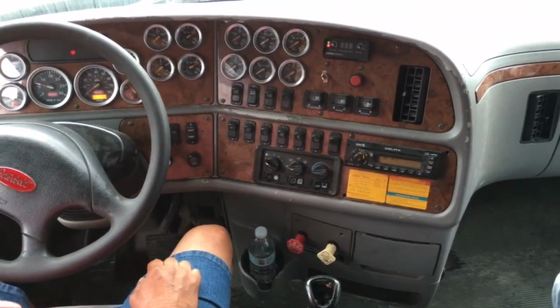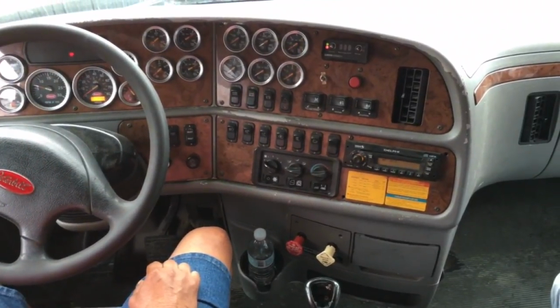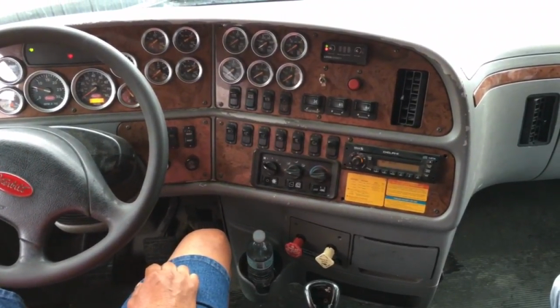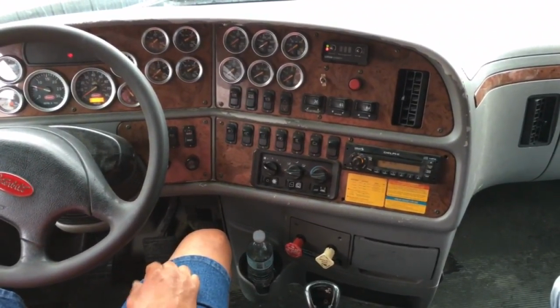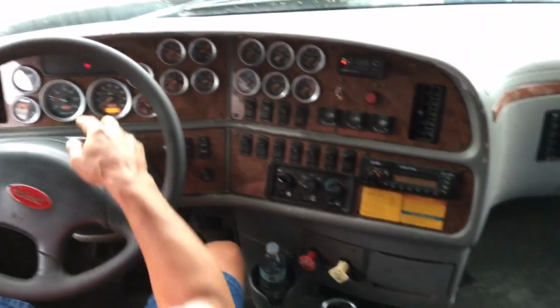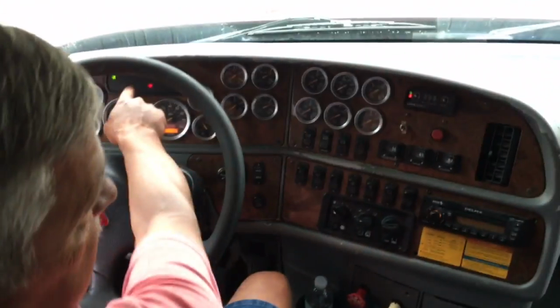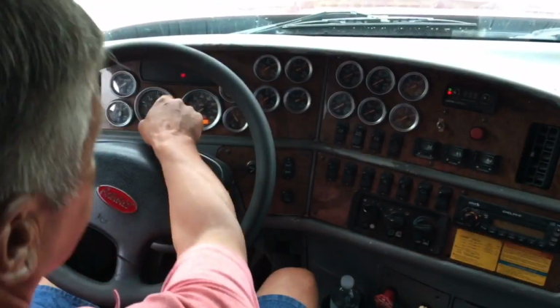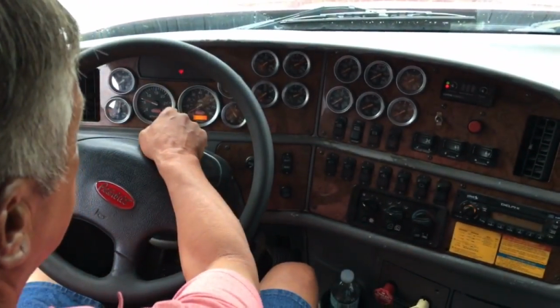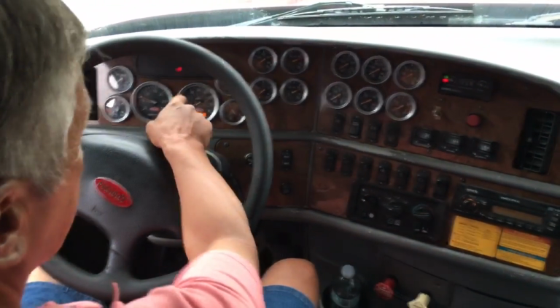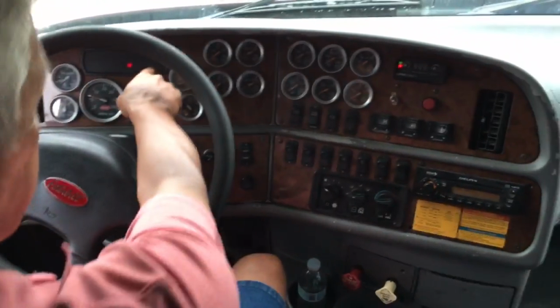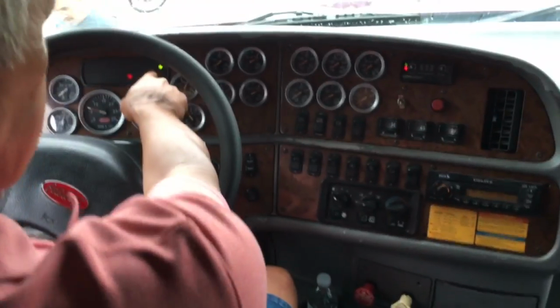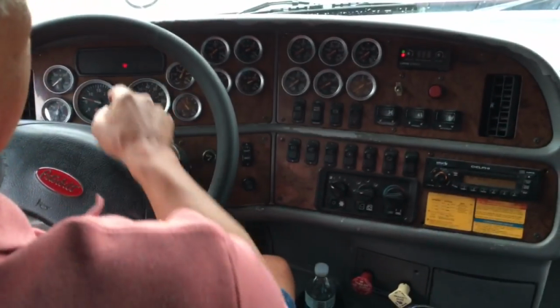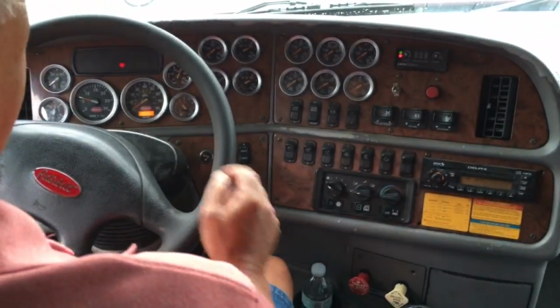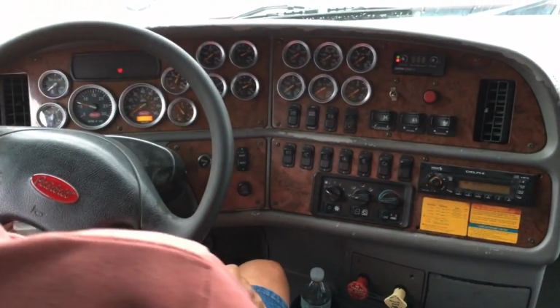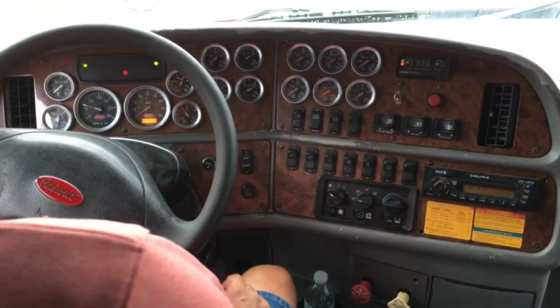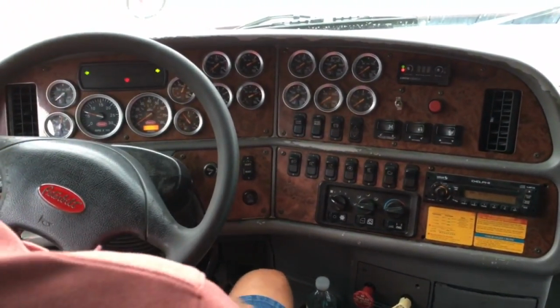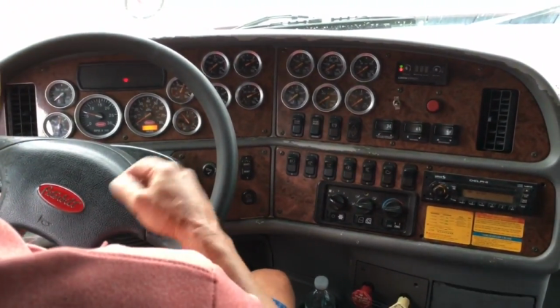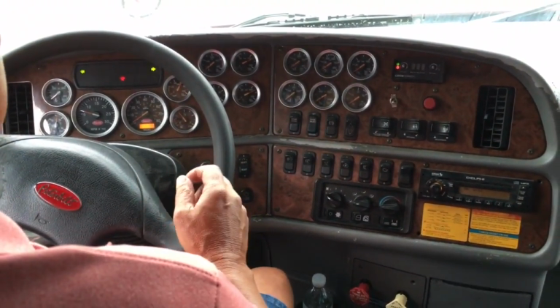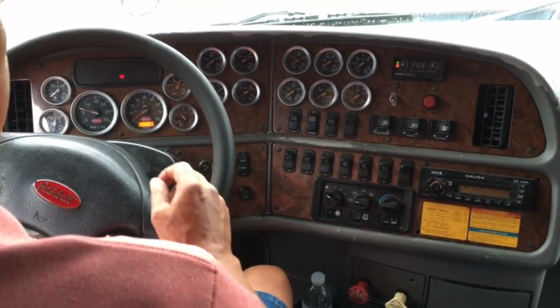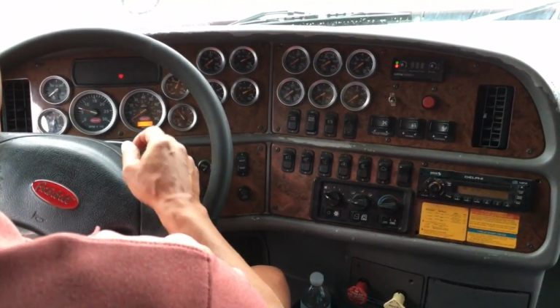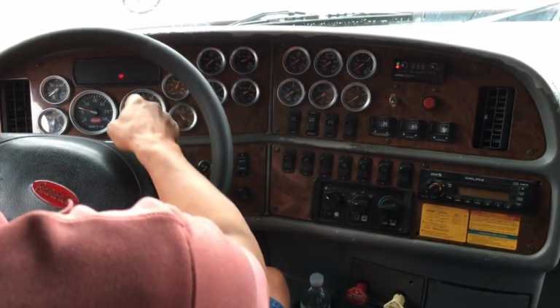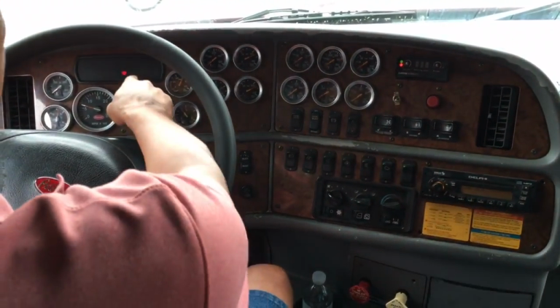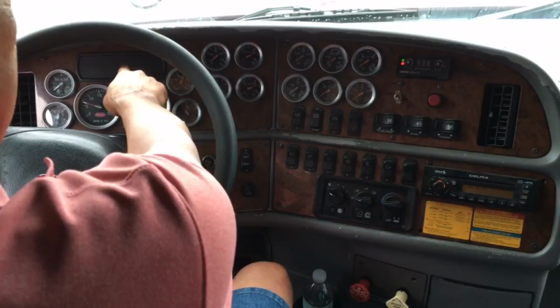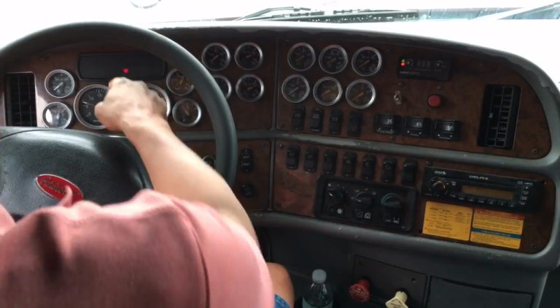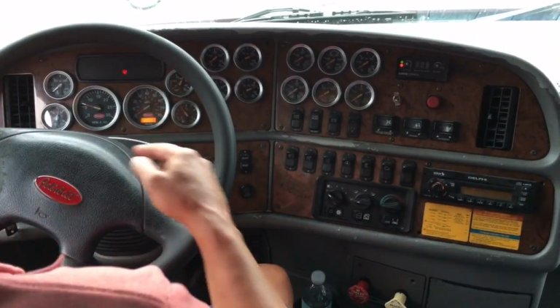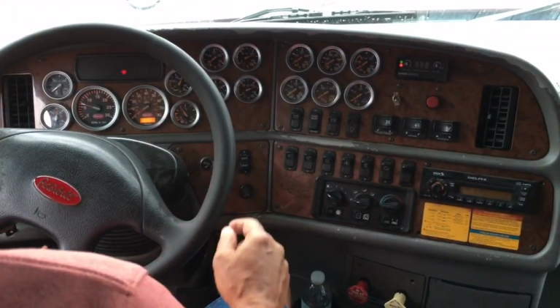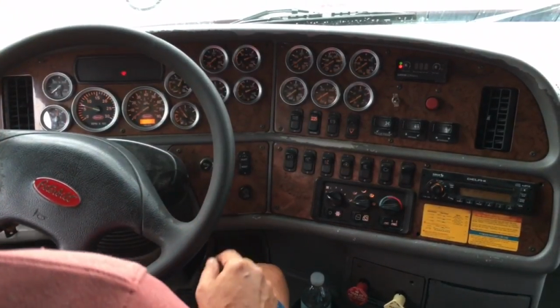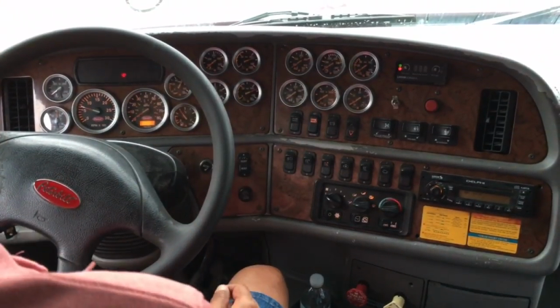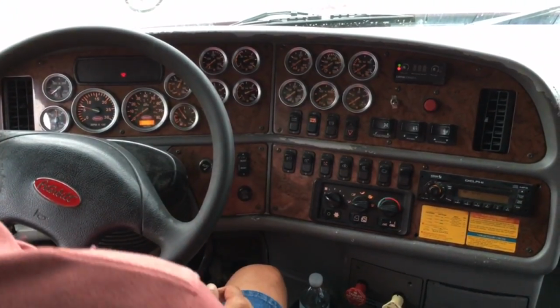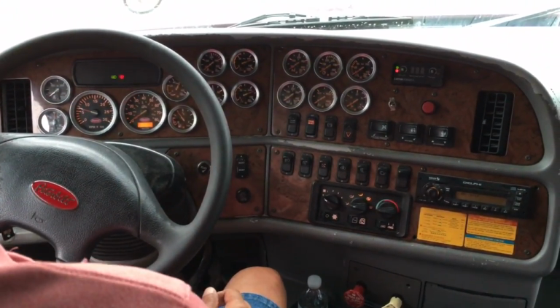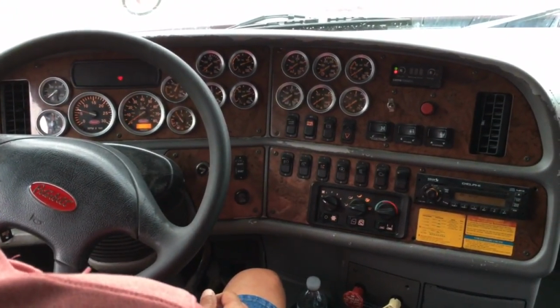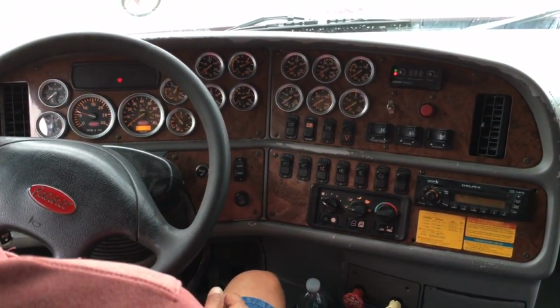I want to check my left turn signal indicator, my right turn signal indicator, my four-way flasher indicator, and my high beam indicator — which I'd have to have my lights on to do so, and it does.